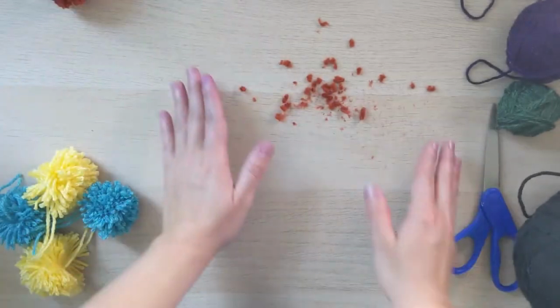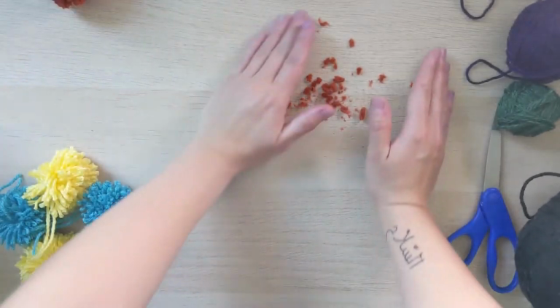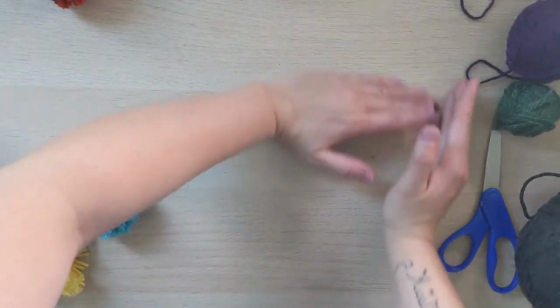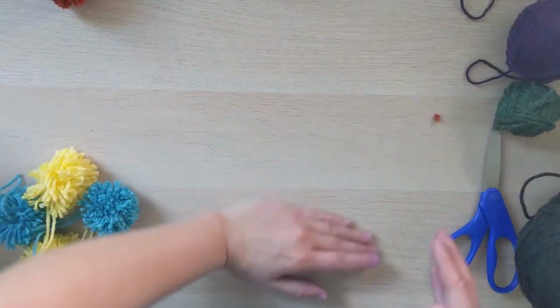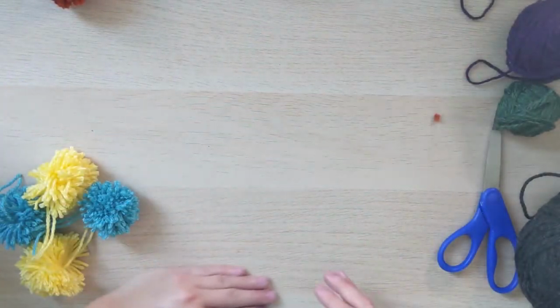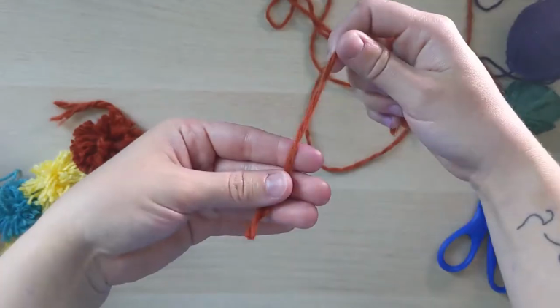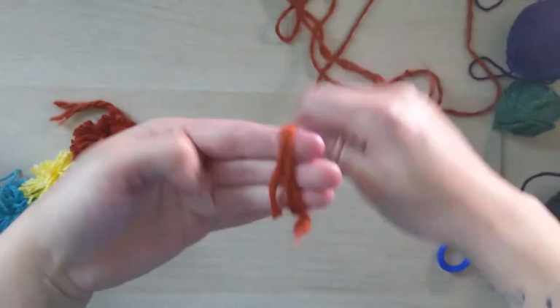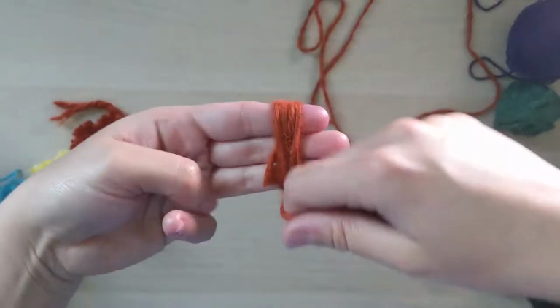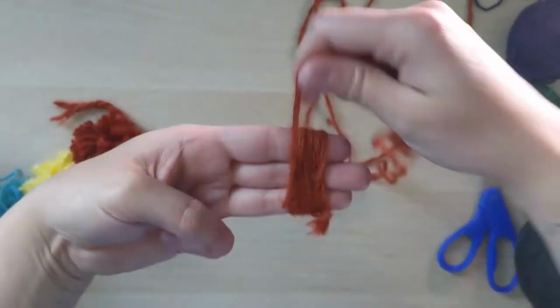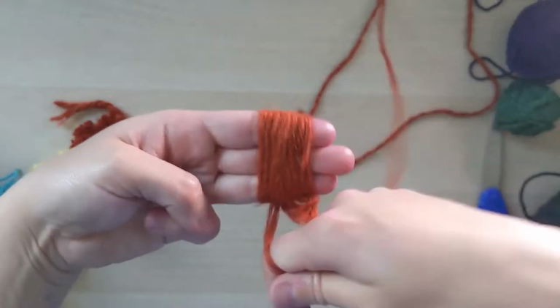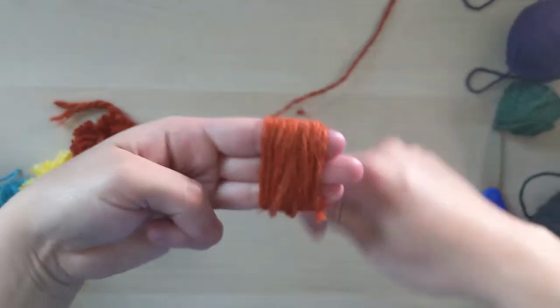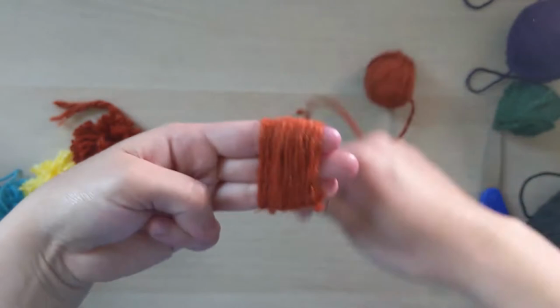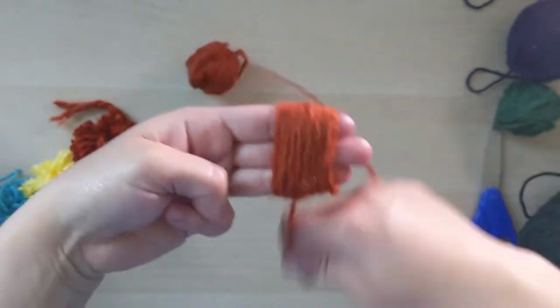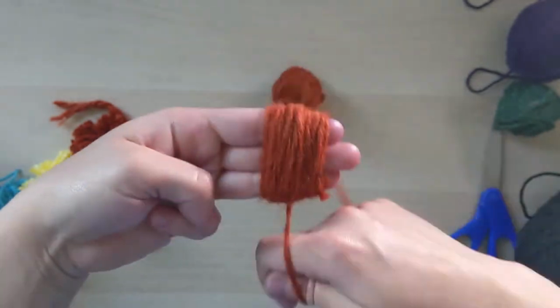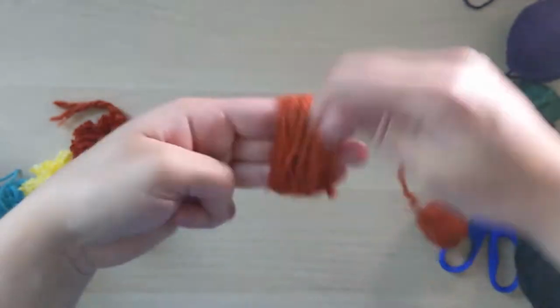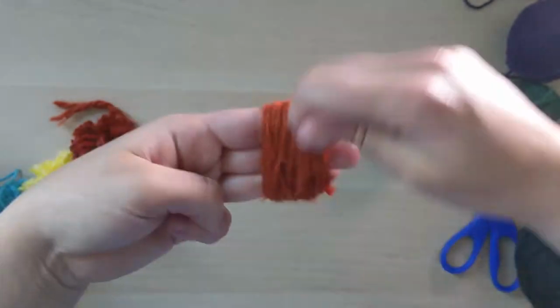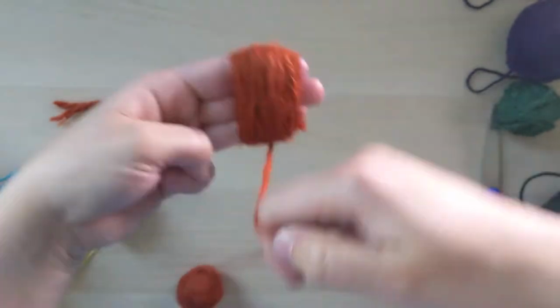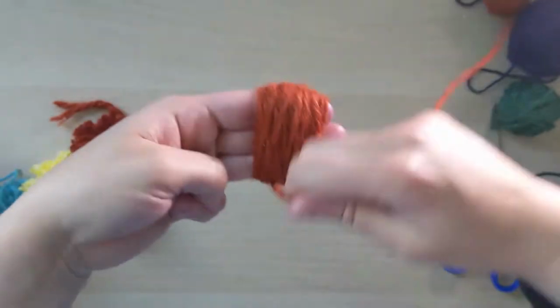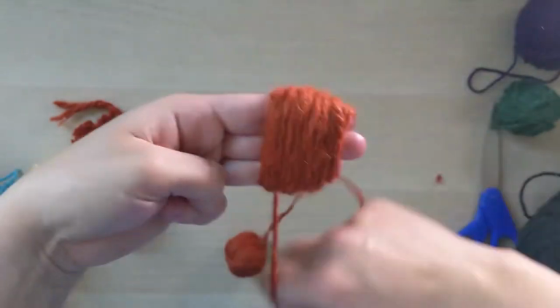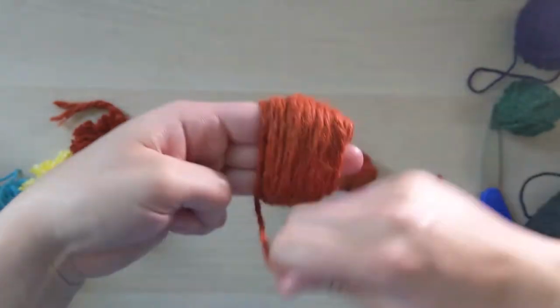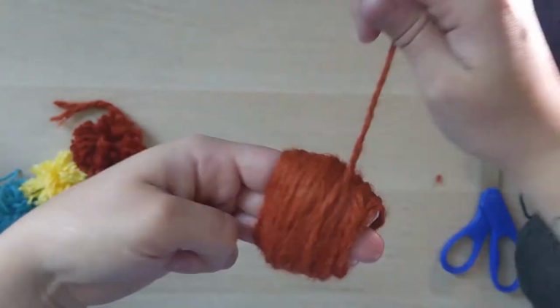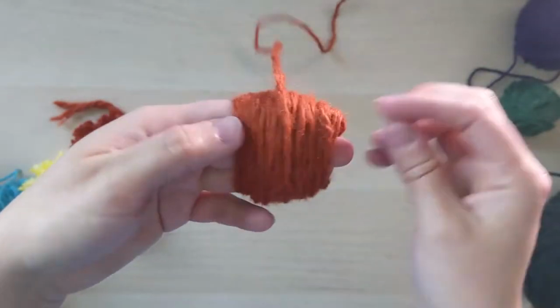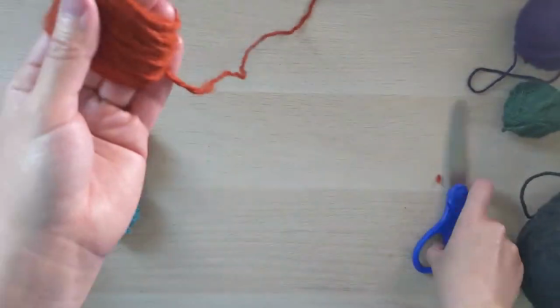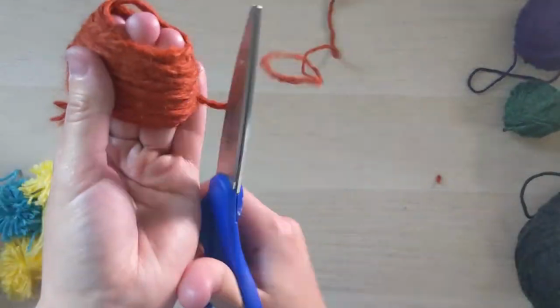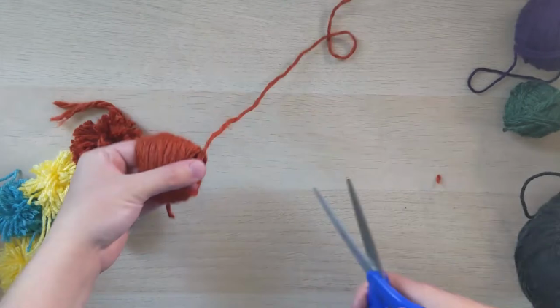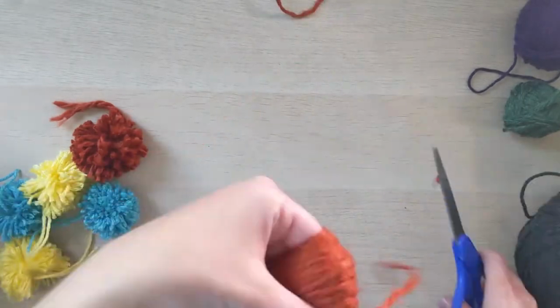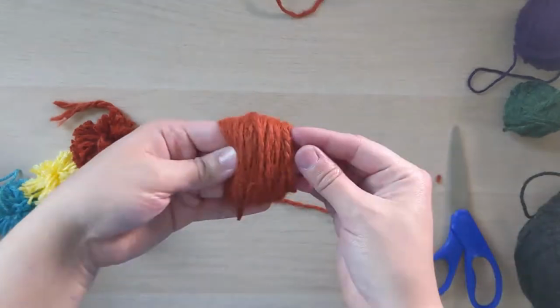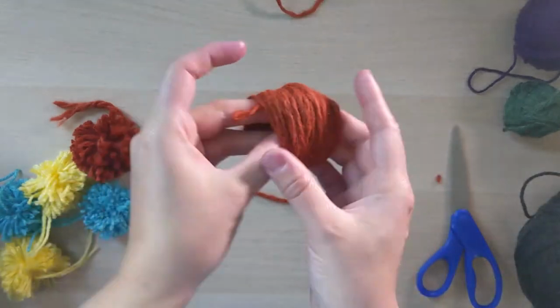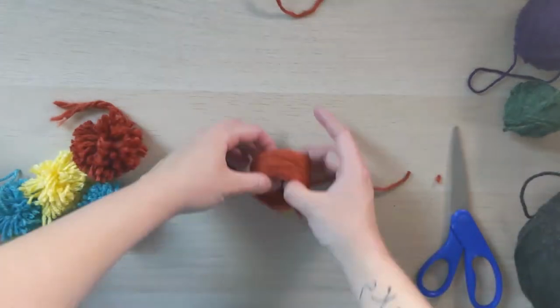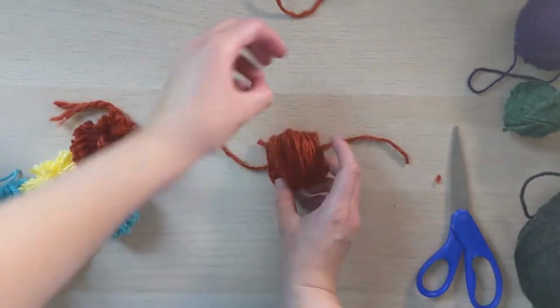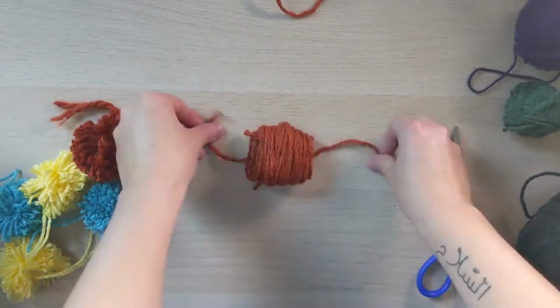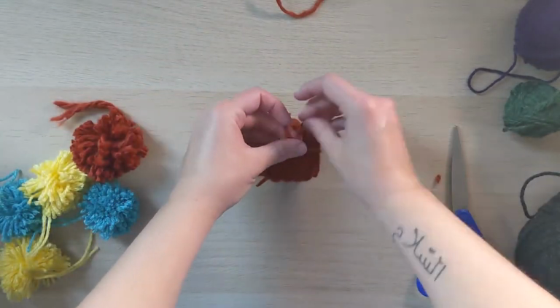As with most haircuts, it's going to create a bit of a mess, so make sure you clean up after each puff. Then continue this process for all the colors you have. I did two pom-poms per color, but you can do as many as you want.